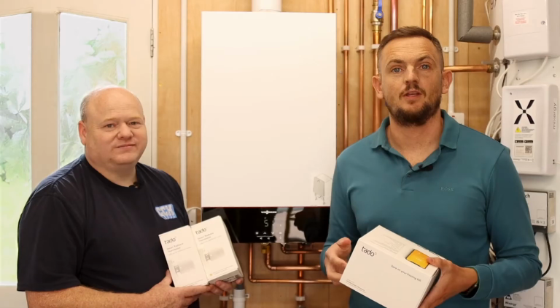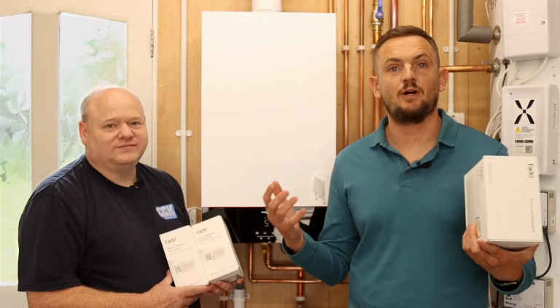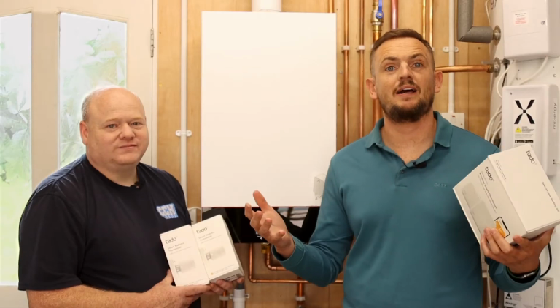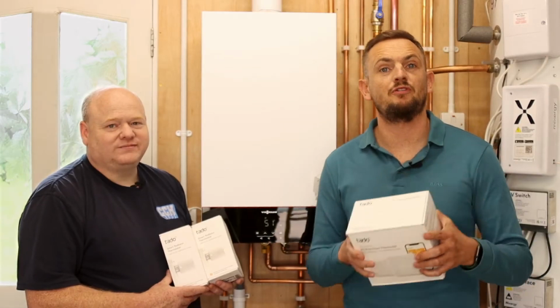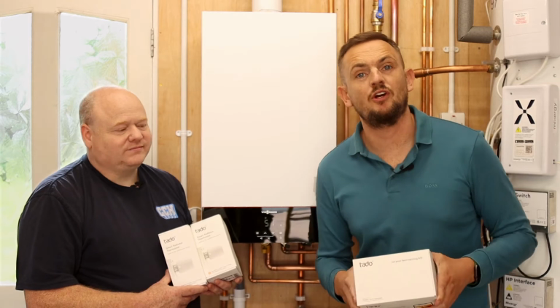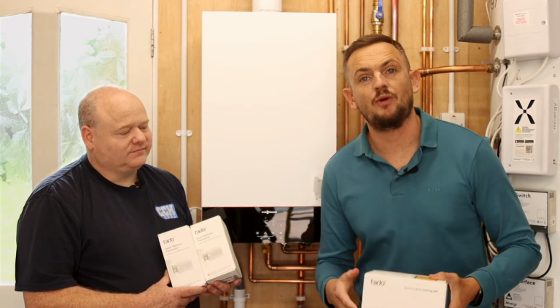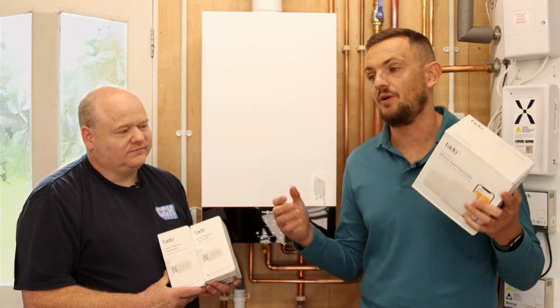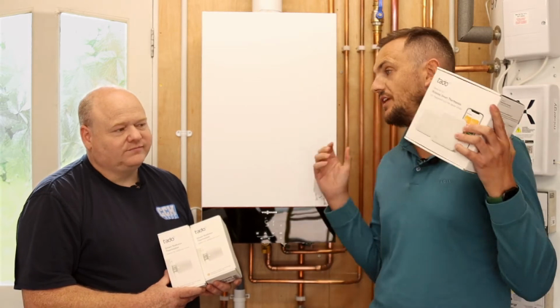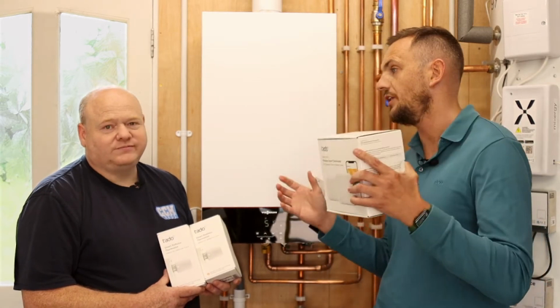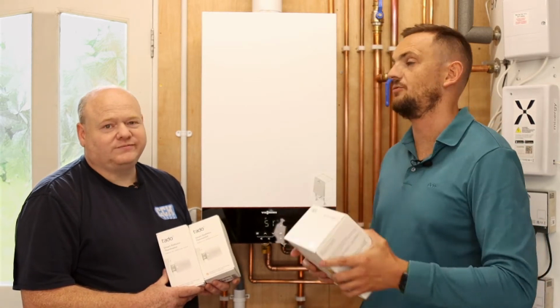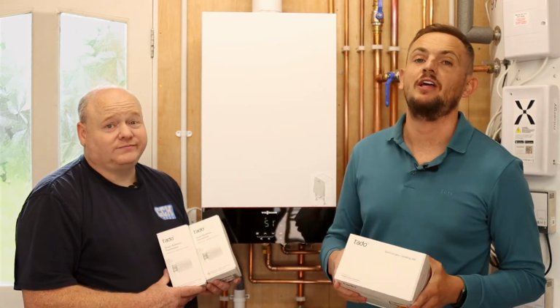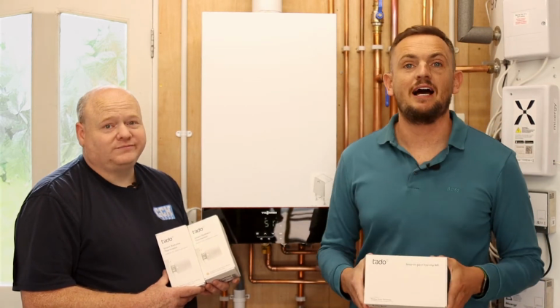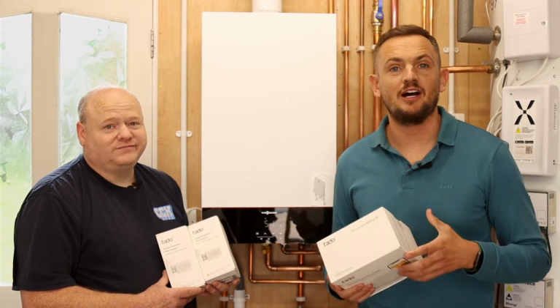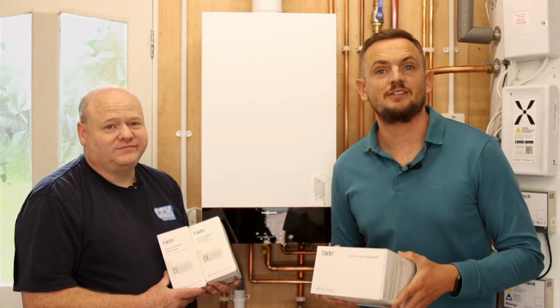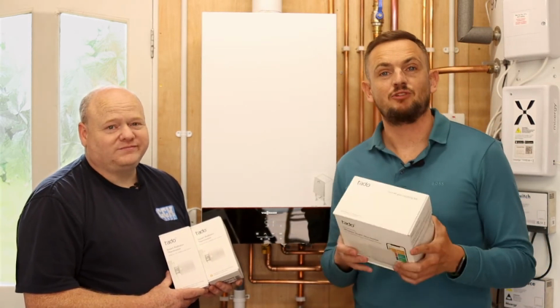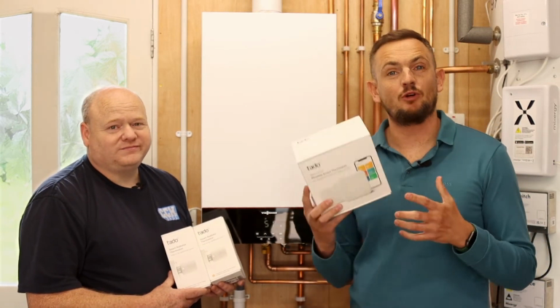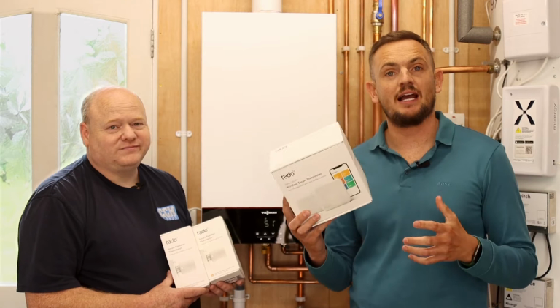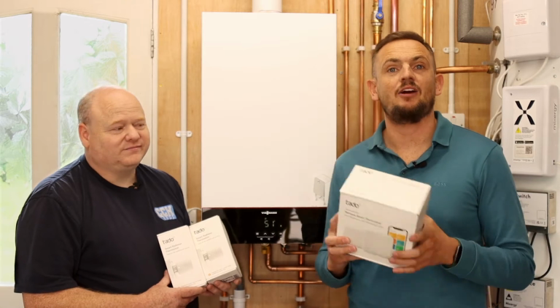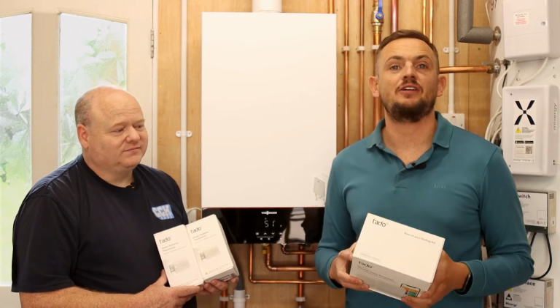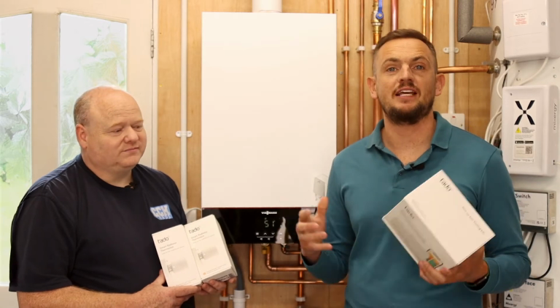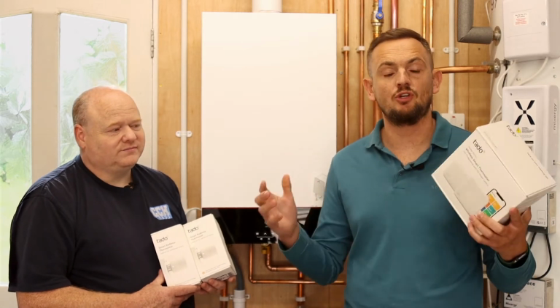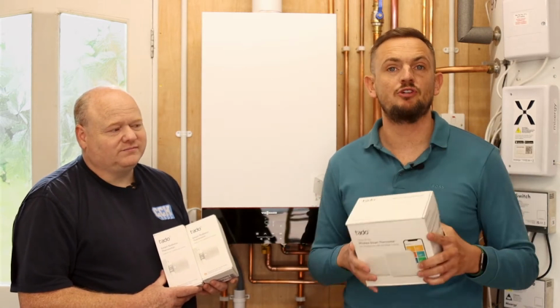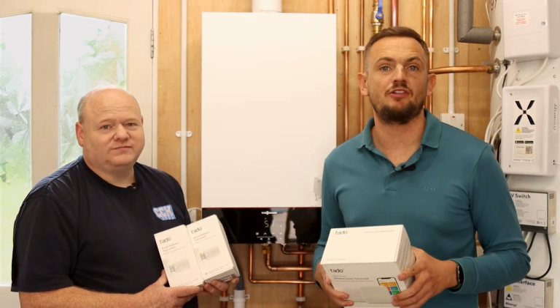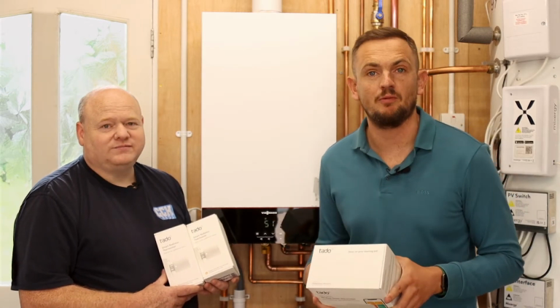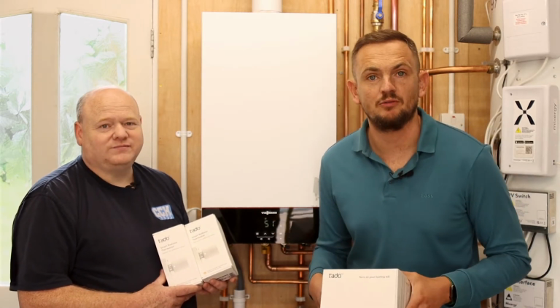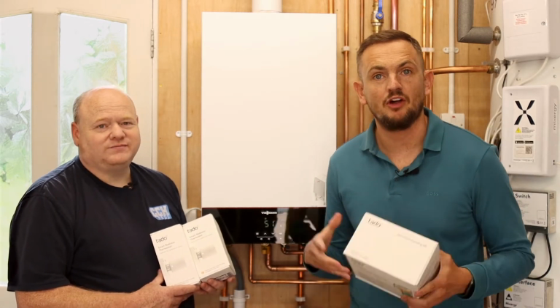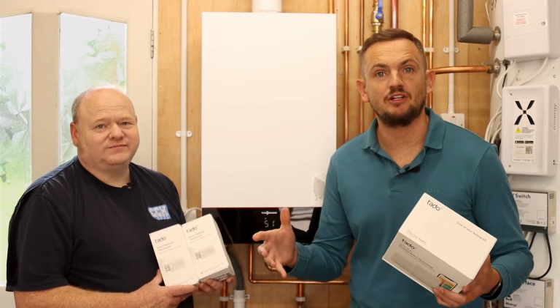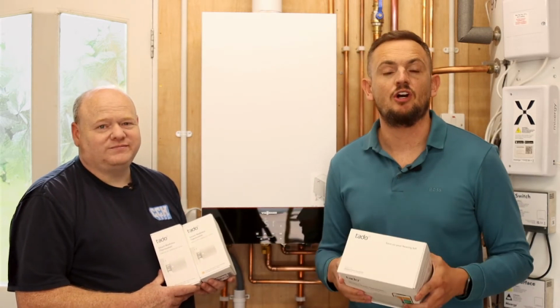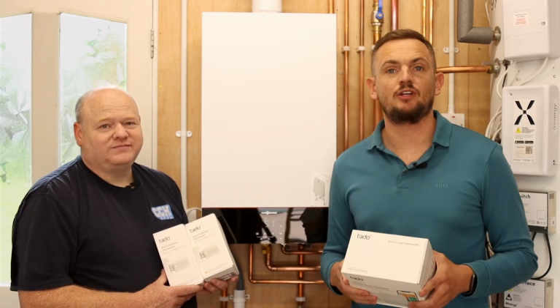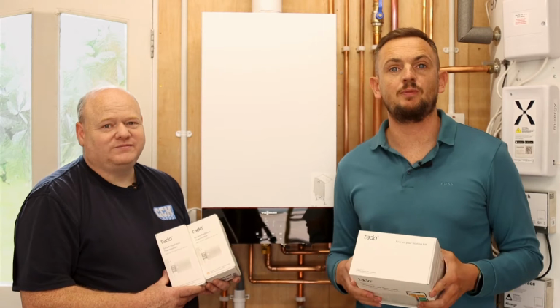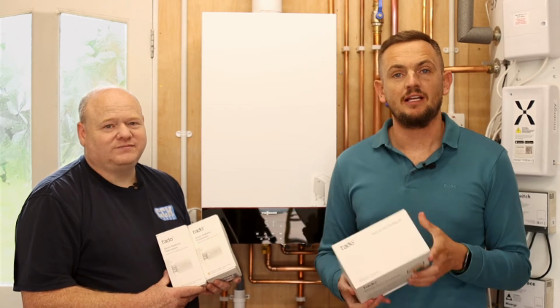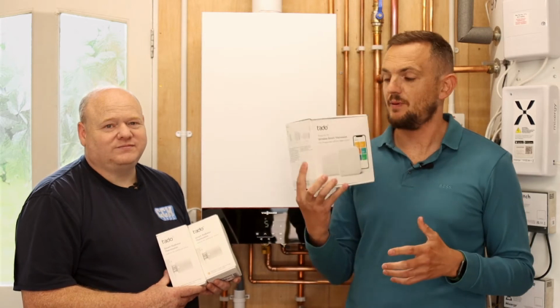Welcome back to another video. We are with boiler expert Alan Hart, and I'm going to give you a quick hack on how you can save 231 pounds on average on your gas bill.